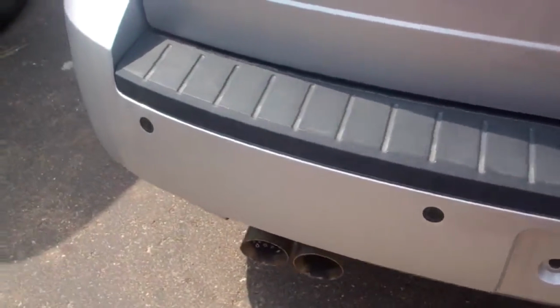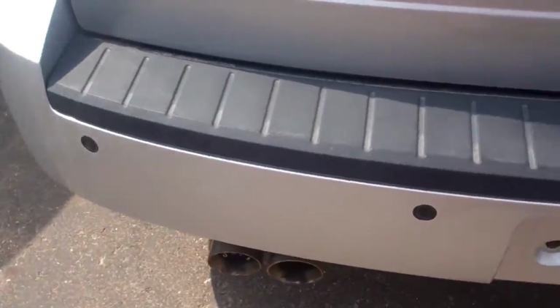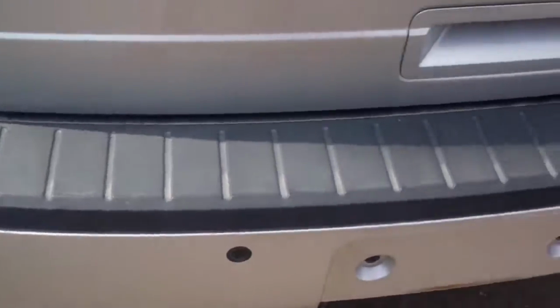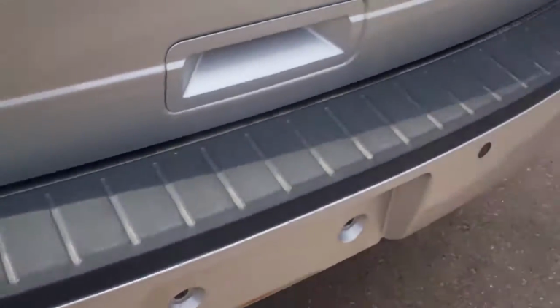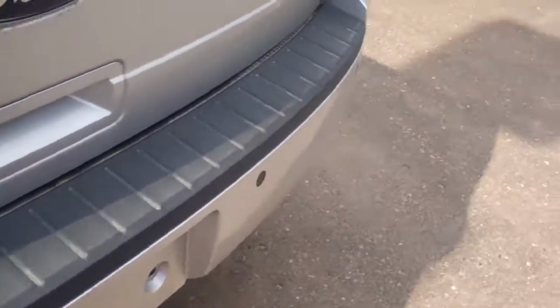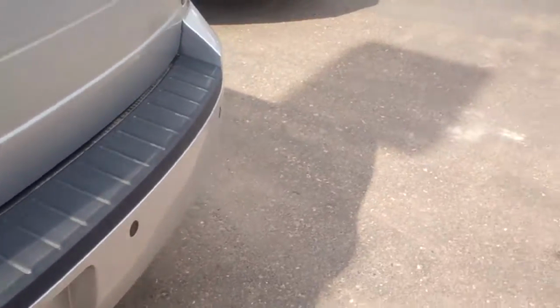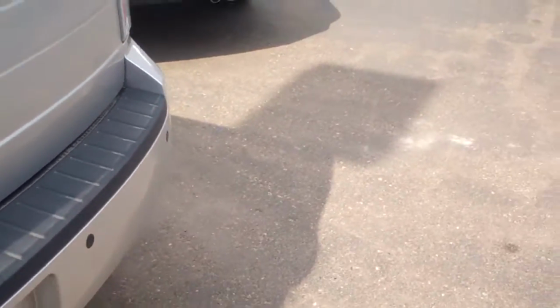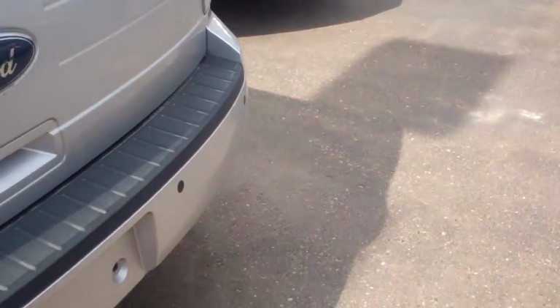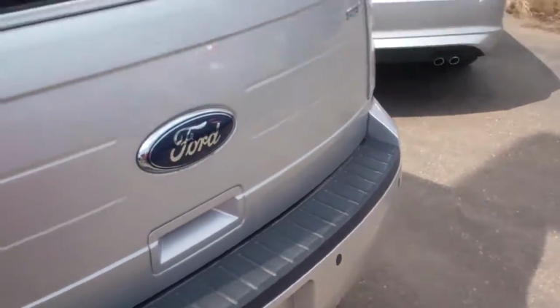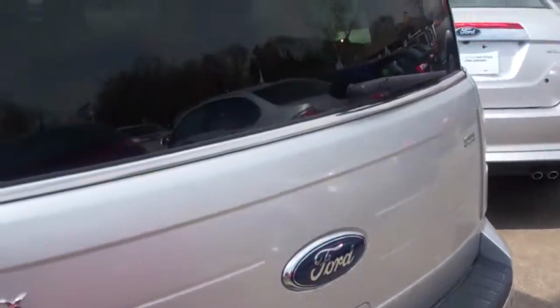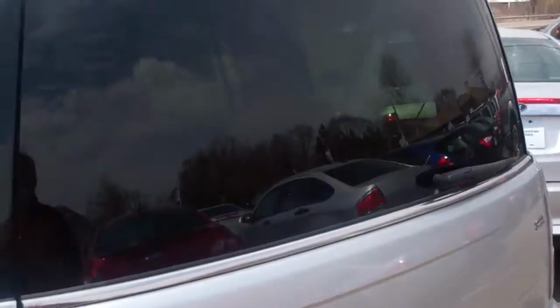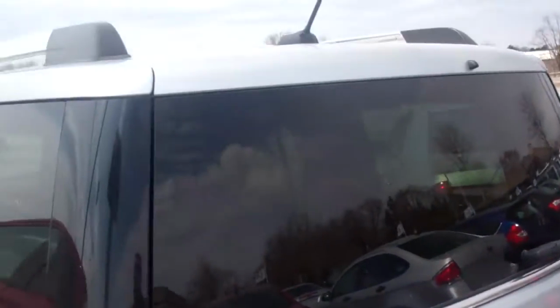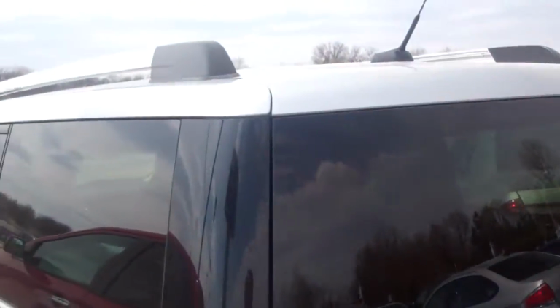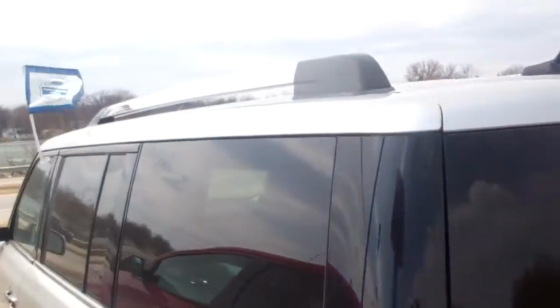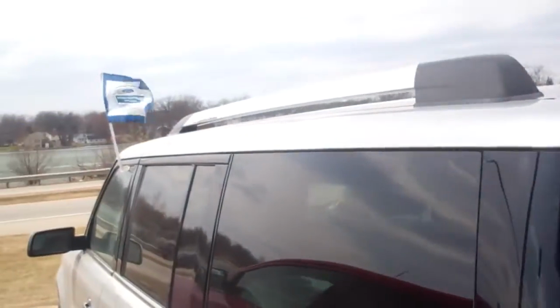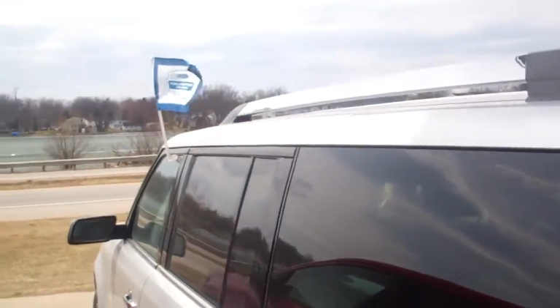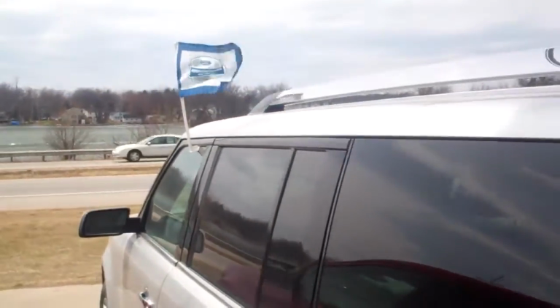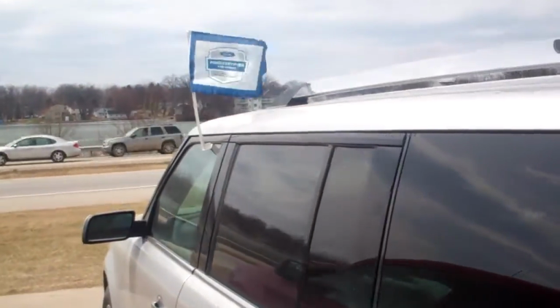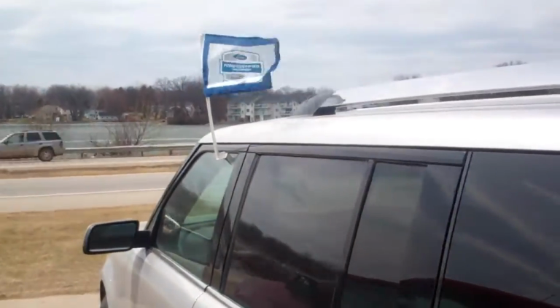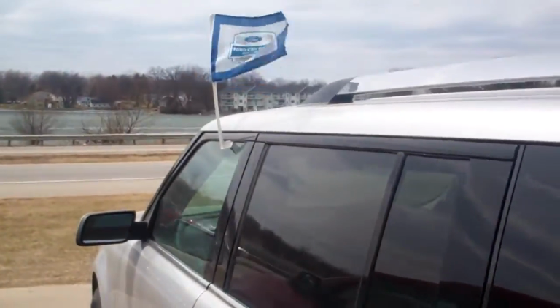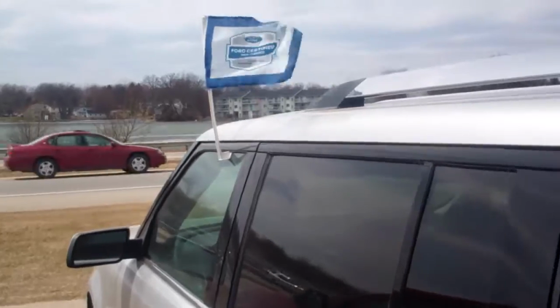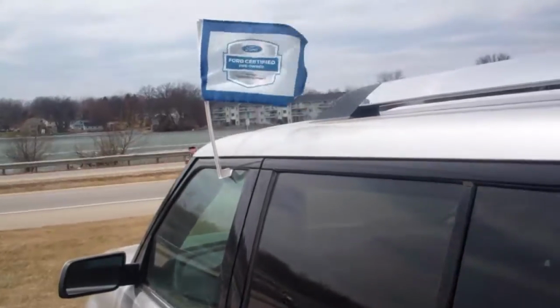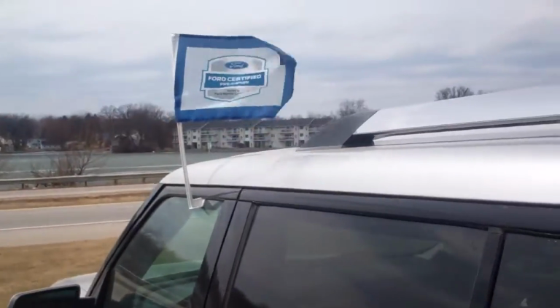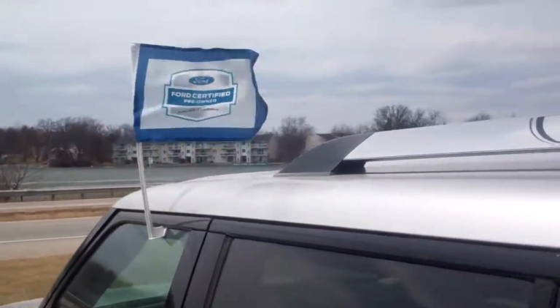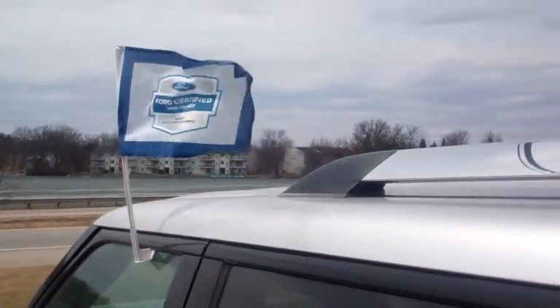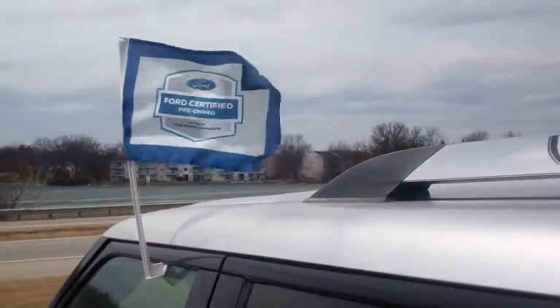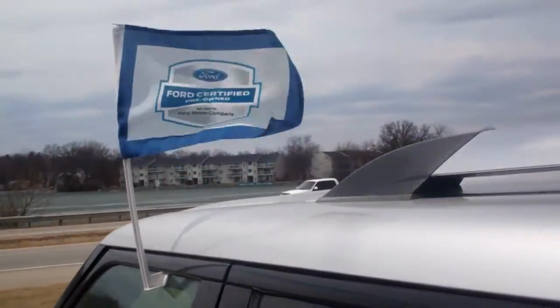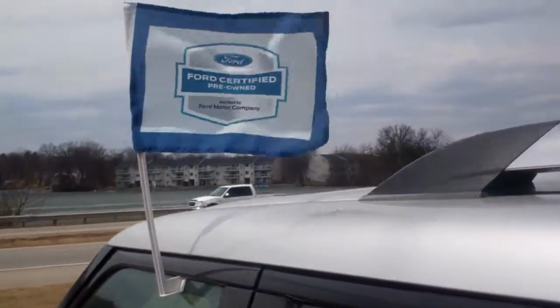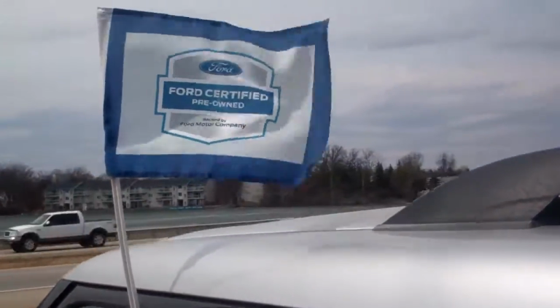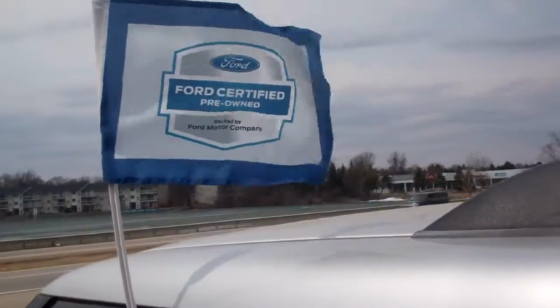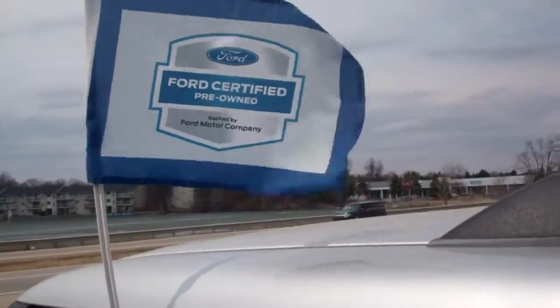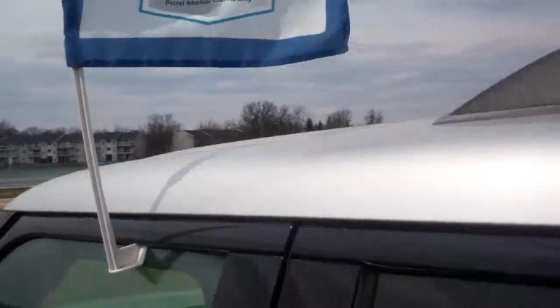It is not a used car, it is a Ford certified vehicle — you can see right there on the flag.